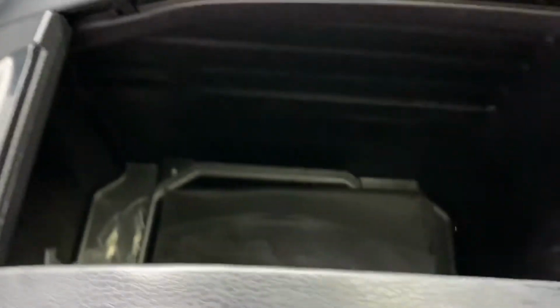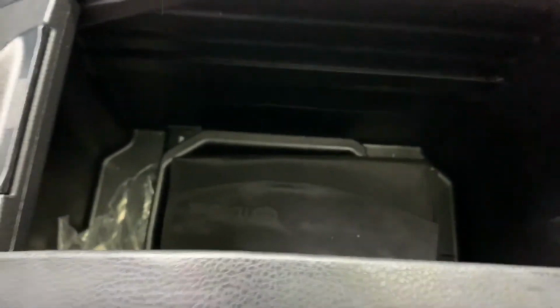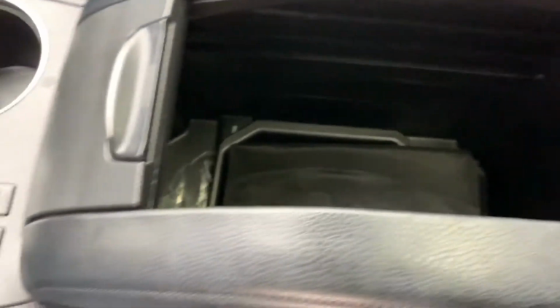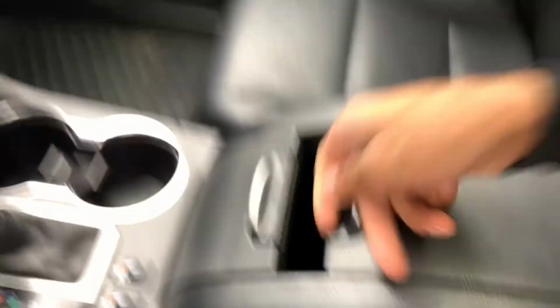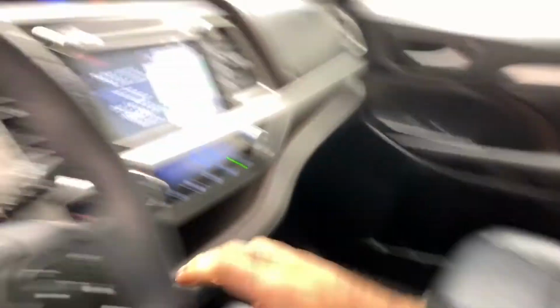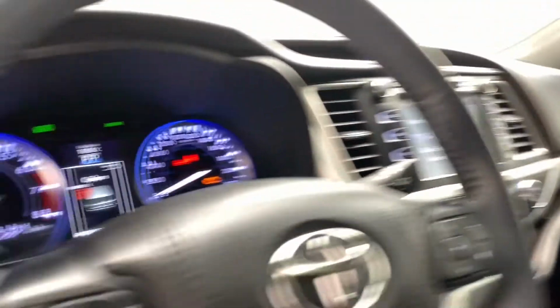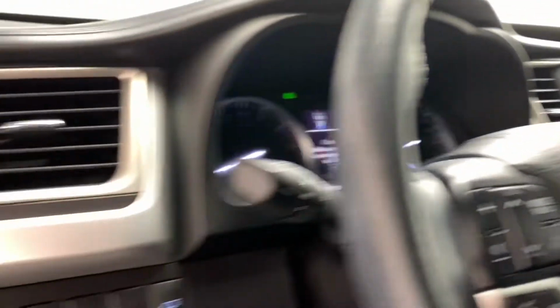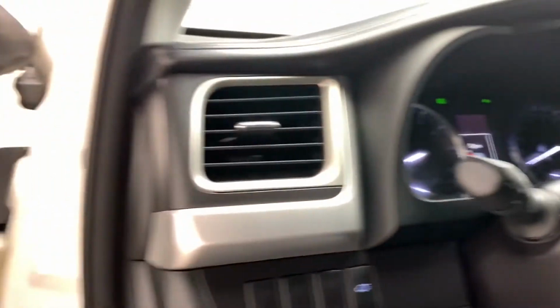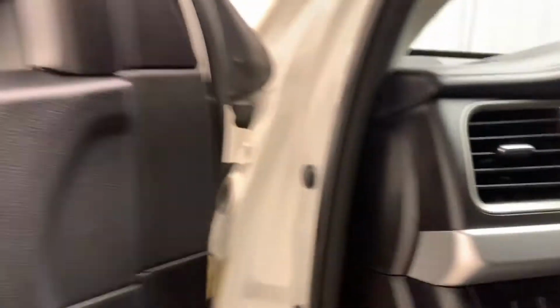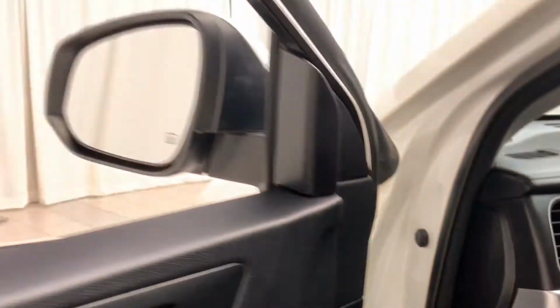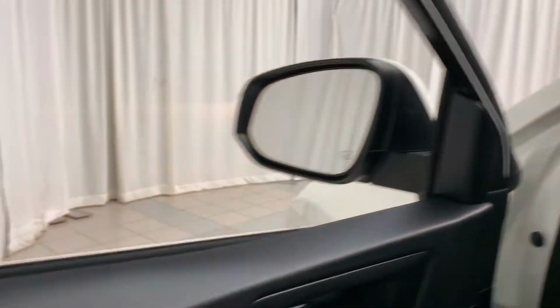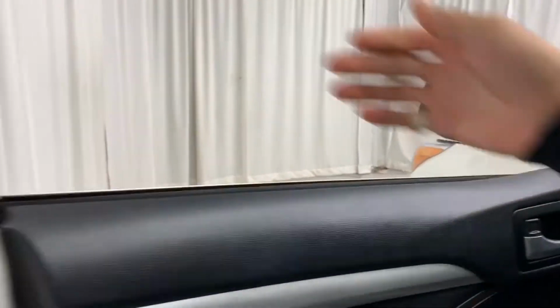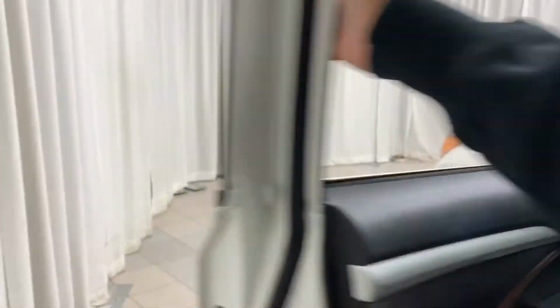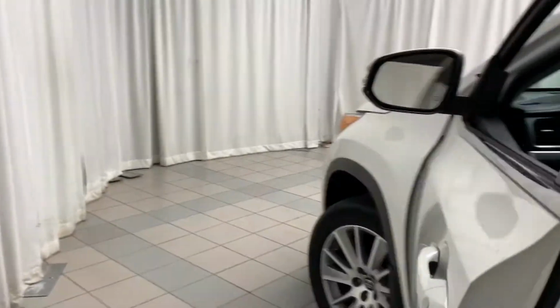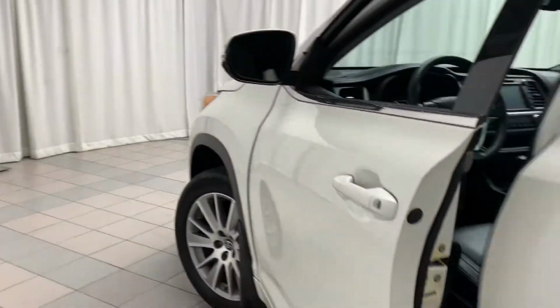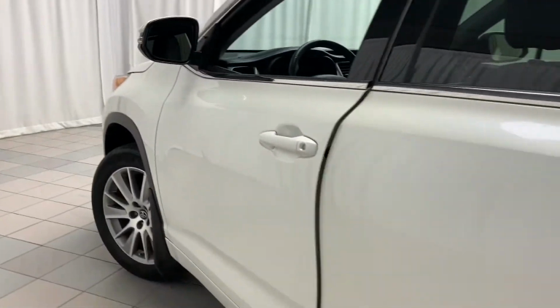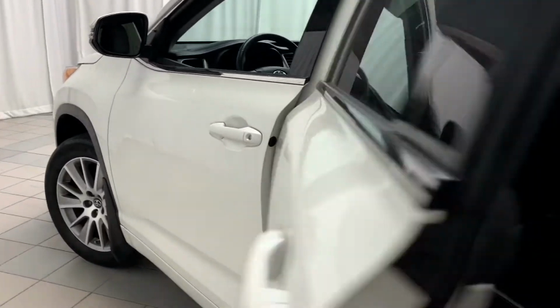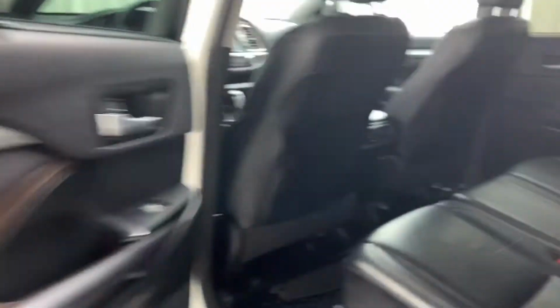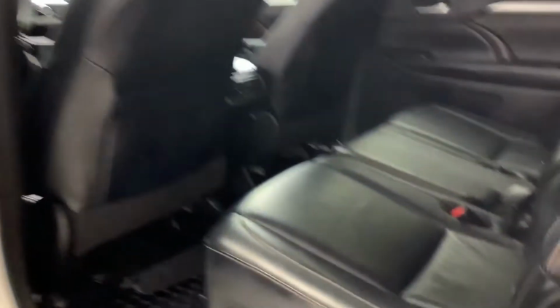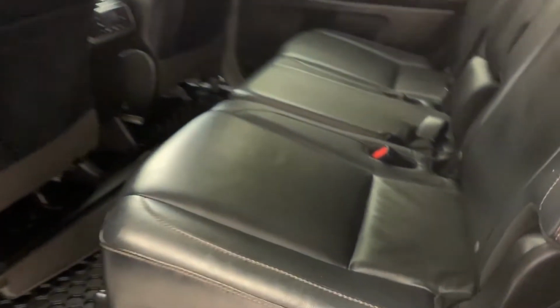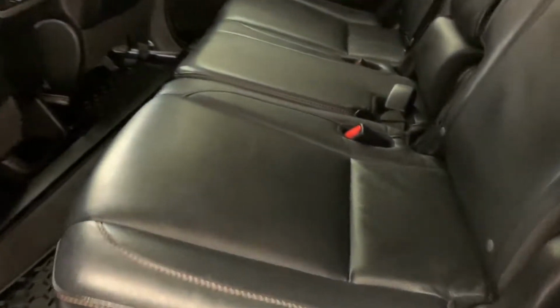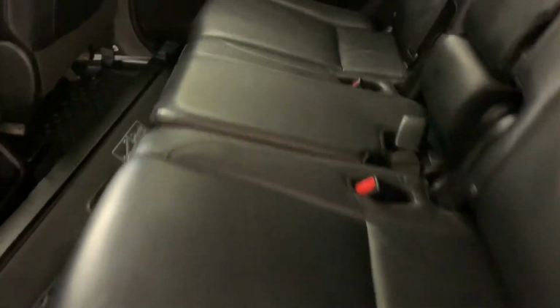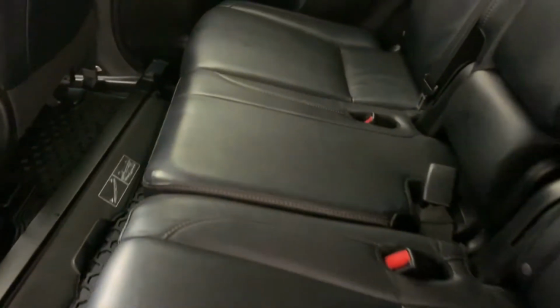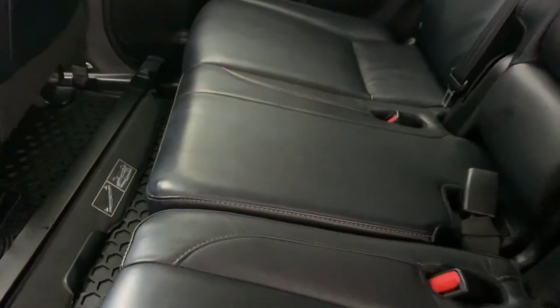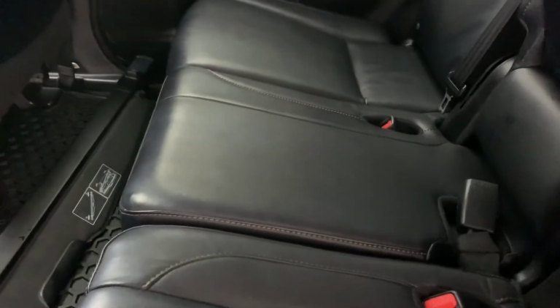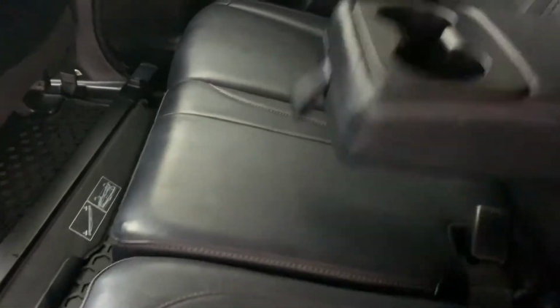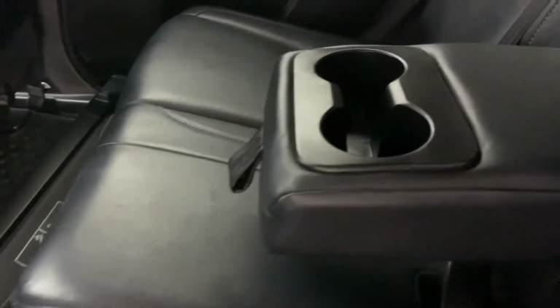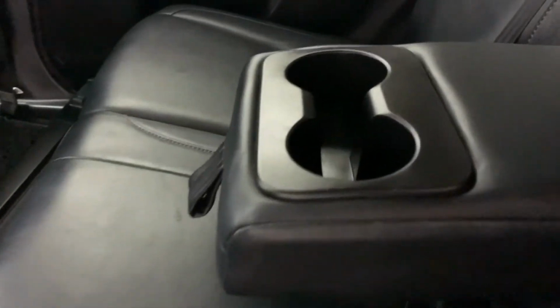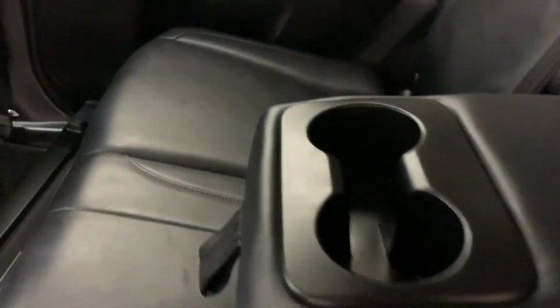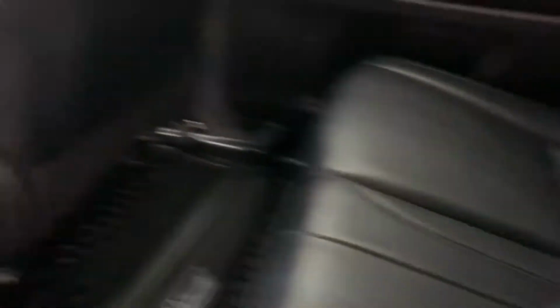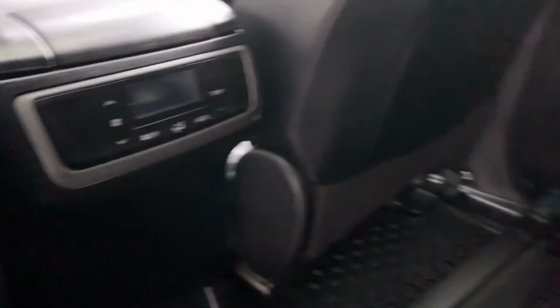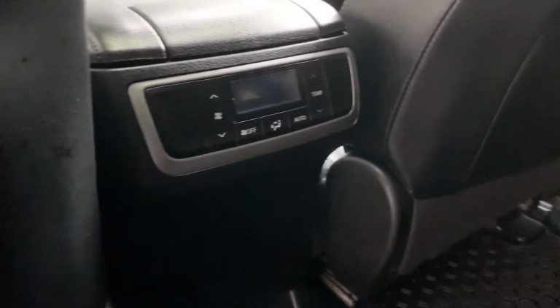As we go down to the back of the vehicle, here you have your leather bench seat with center folding armrests and cup holders, as well as your rear climate control.